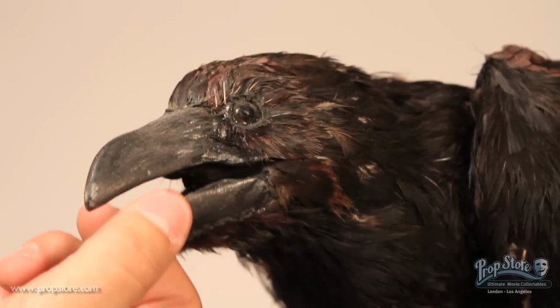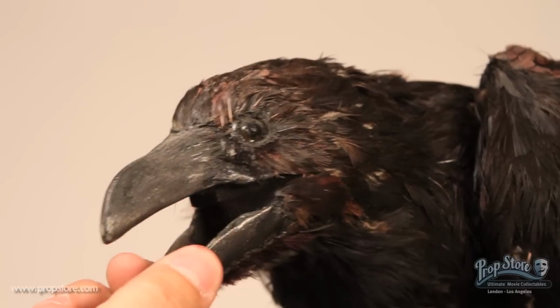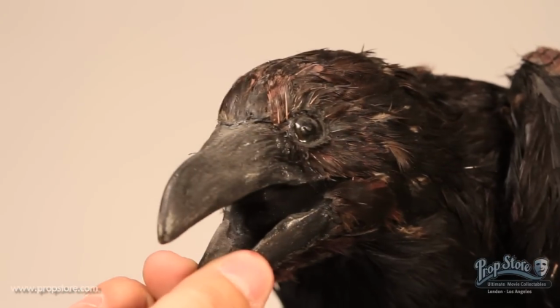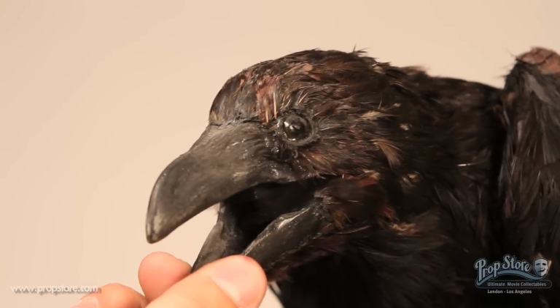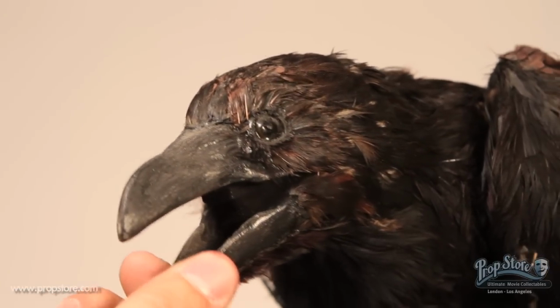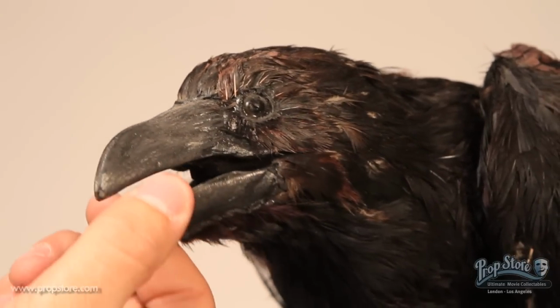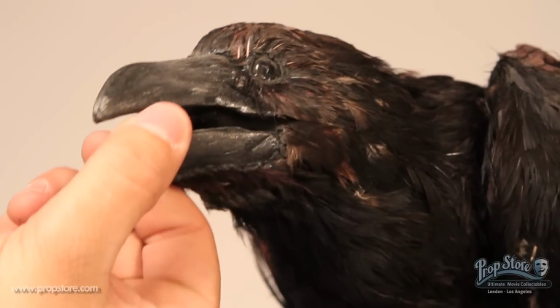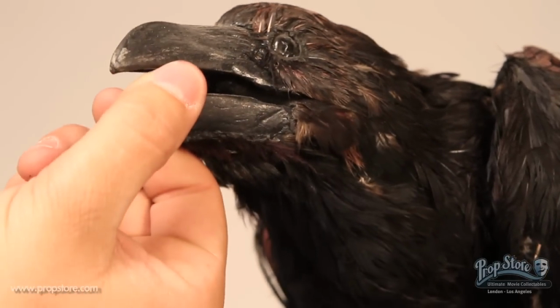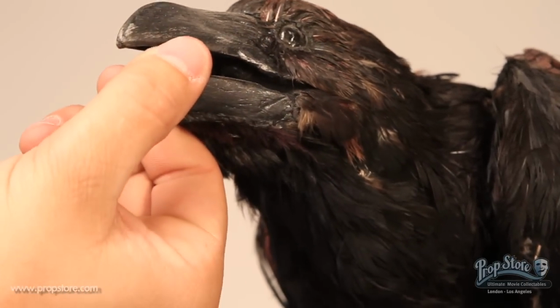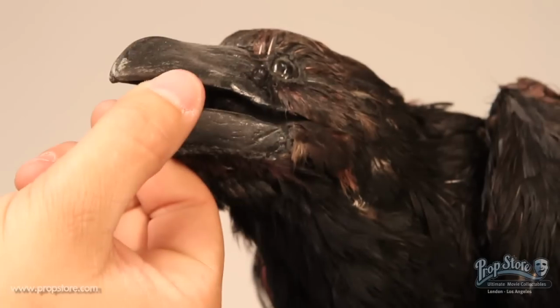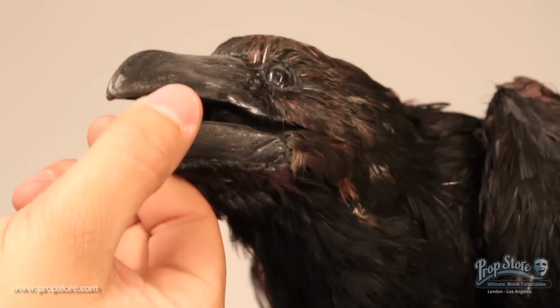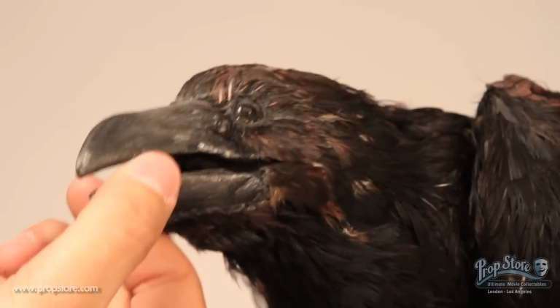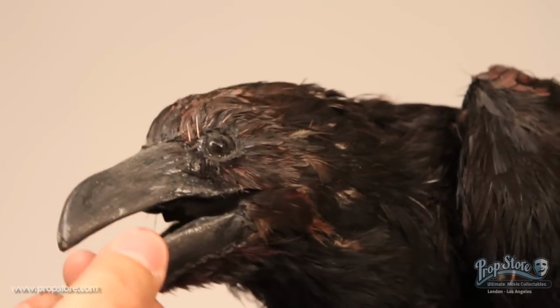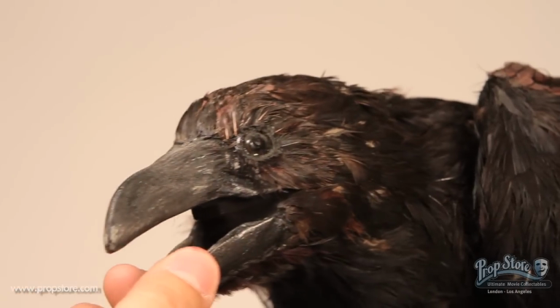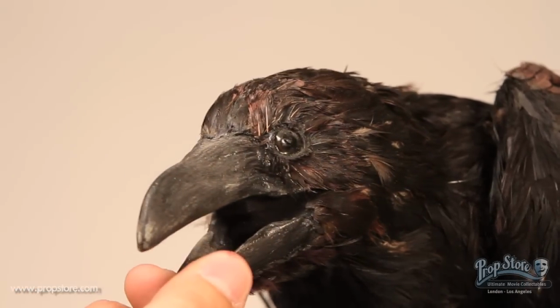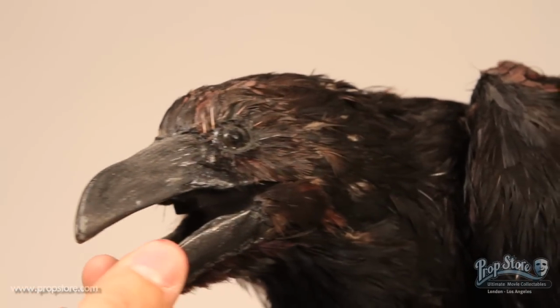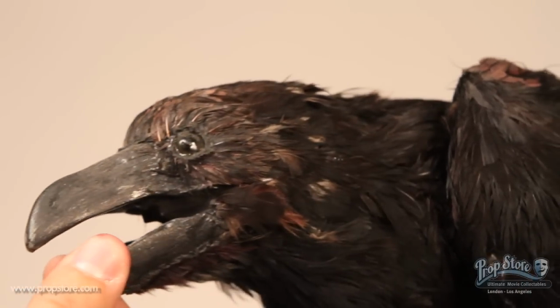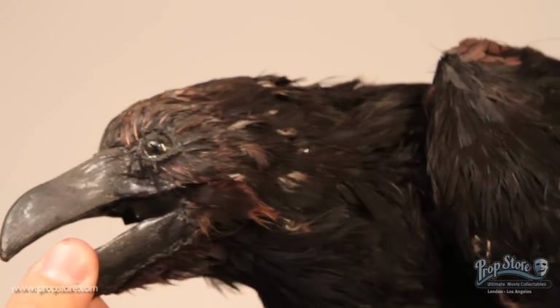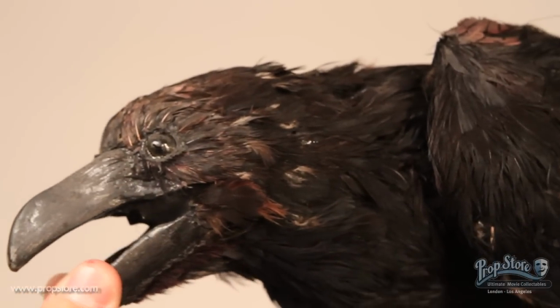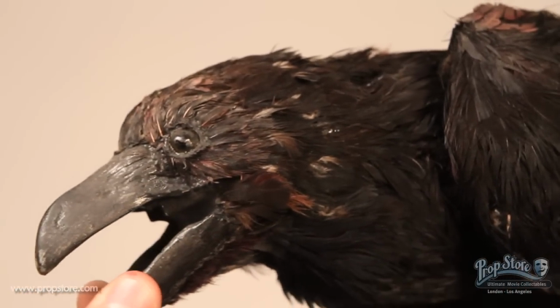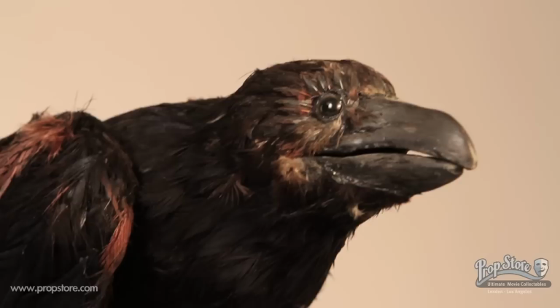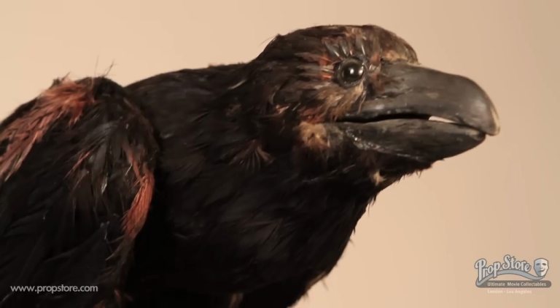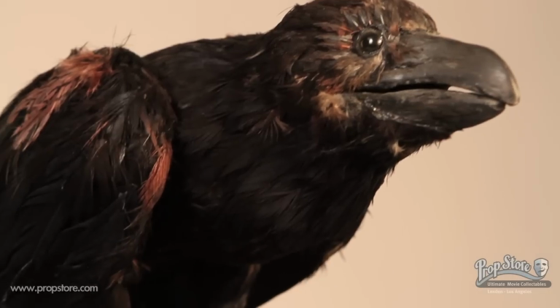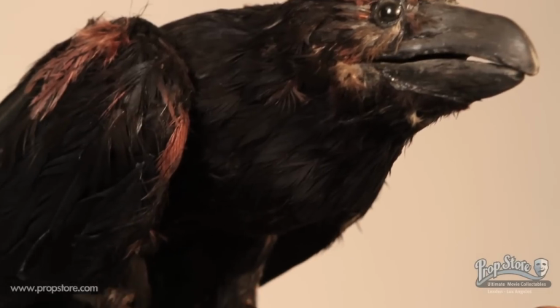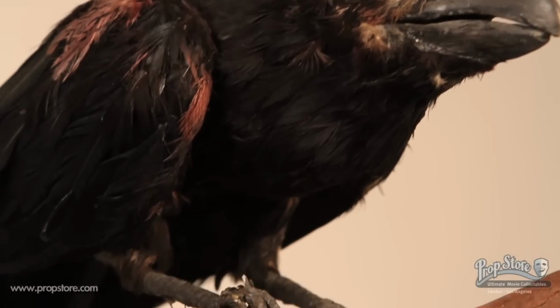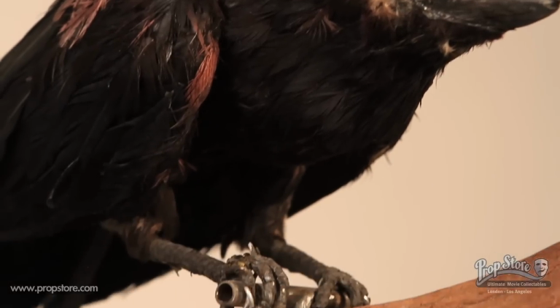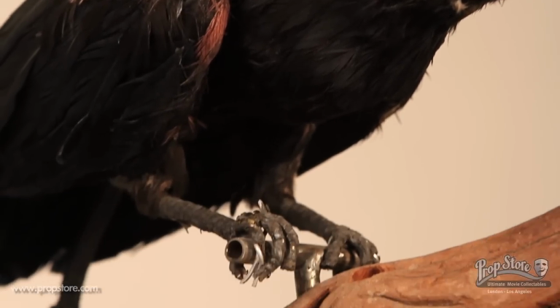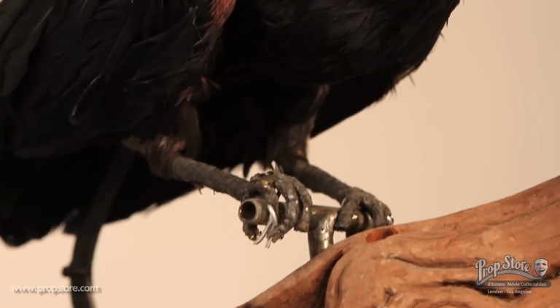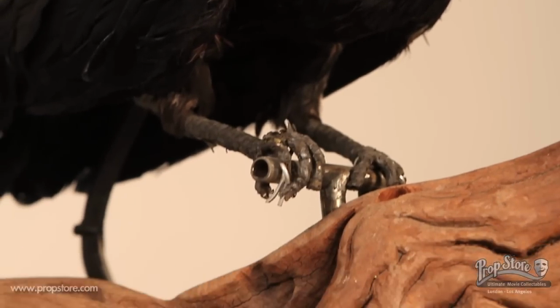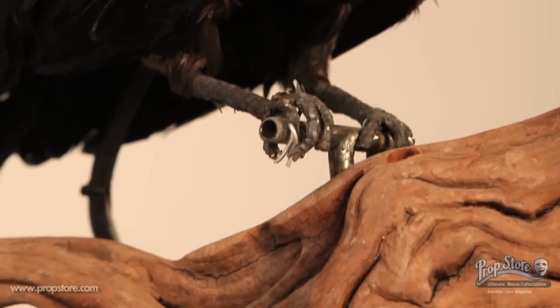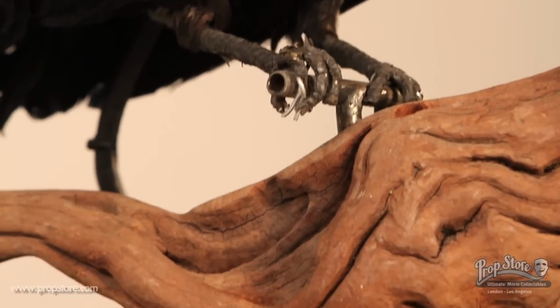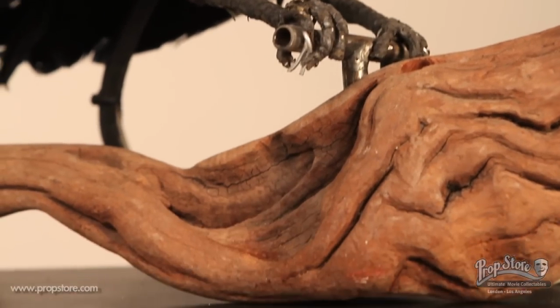This puppet features a very realistic black hair motif on the main body and wings, and features a solid black beak and realistic black eyes. The bird is mounted on top of a small metal perch that sits atop a brown piece of wood.